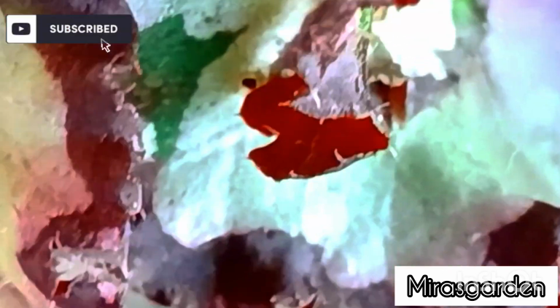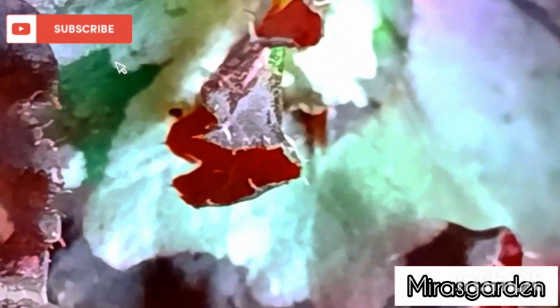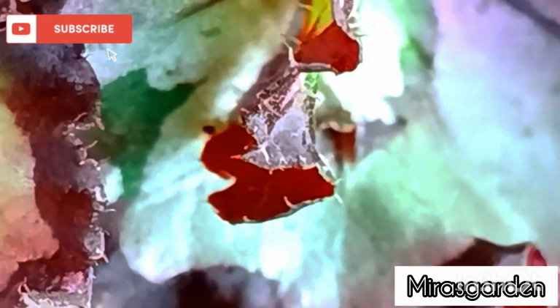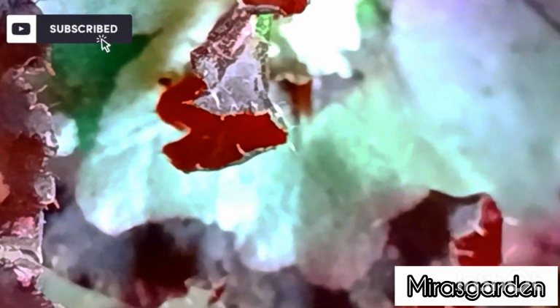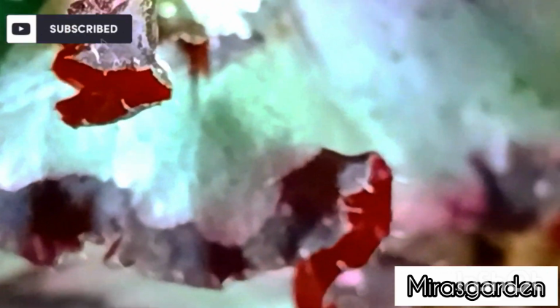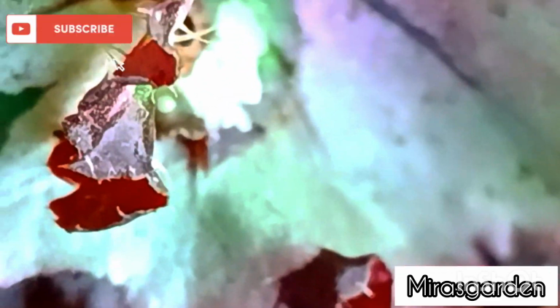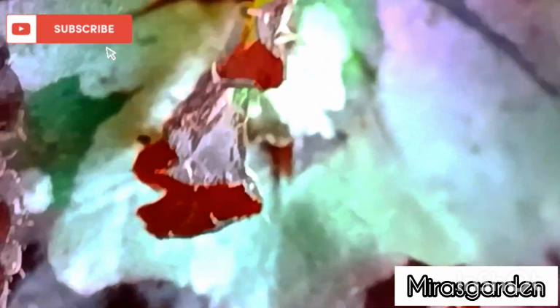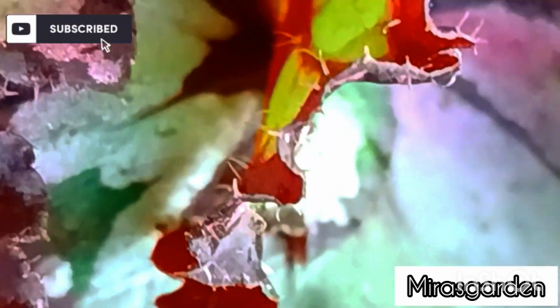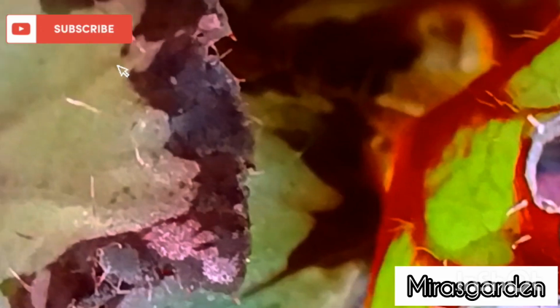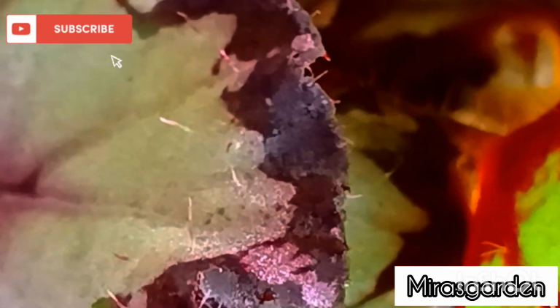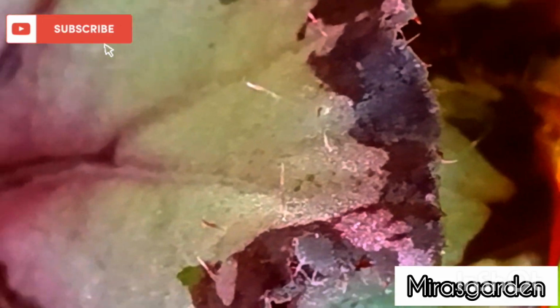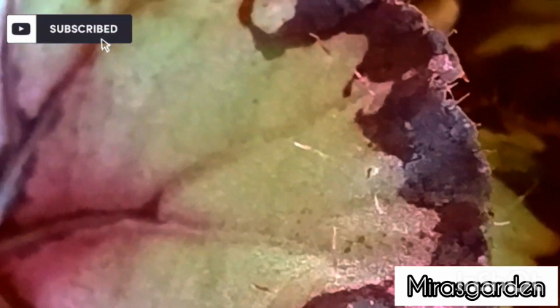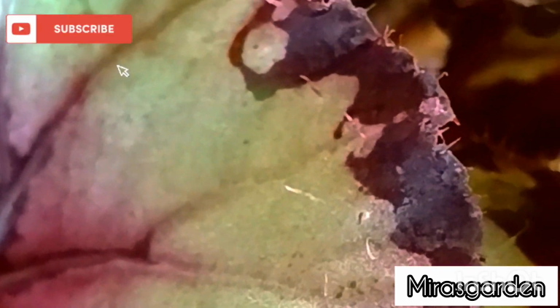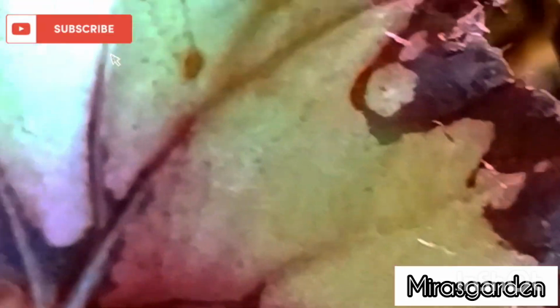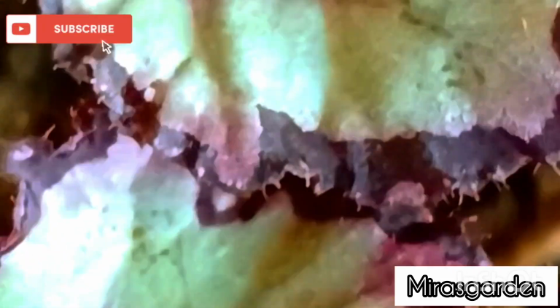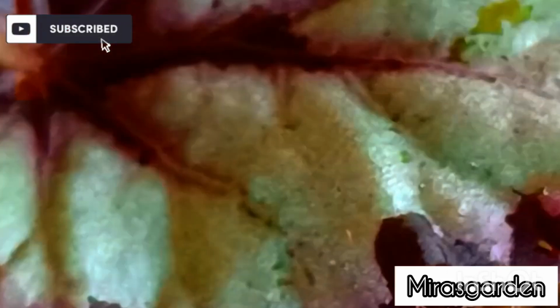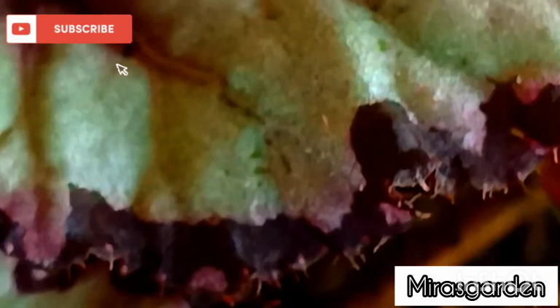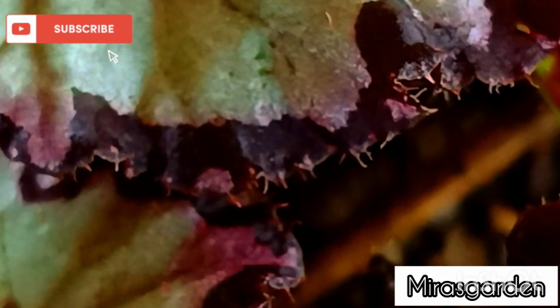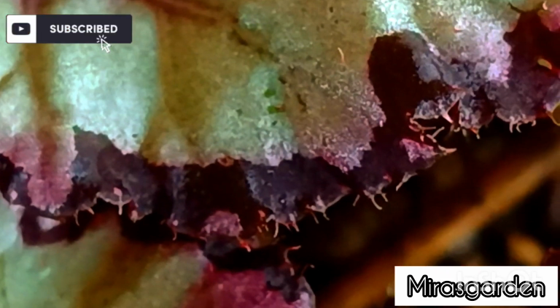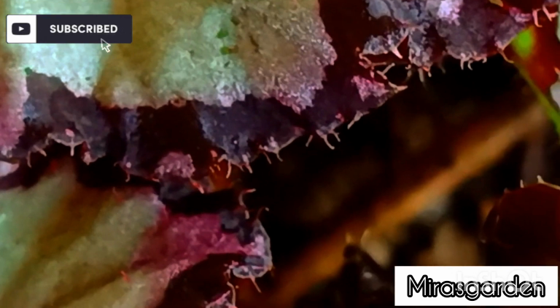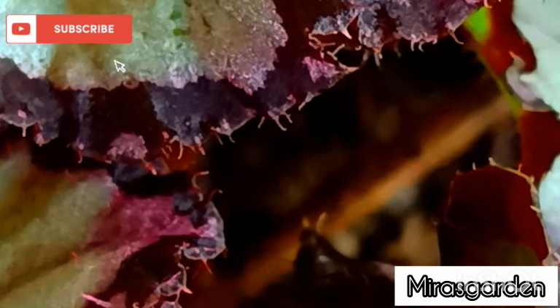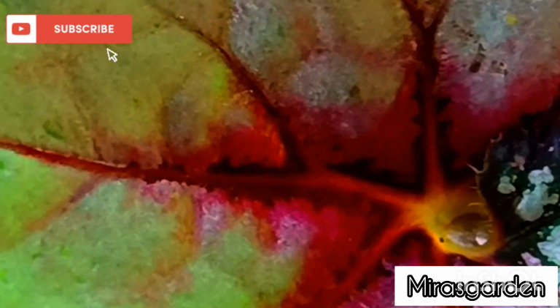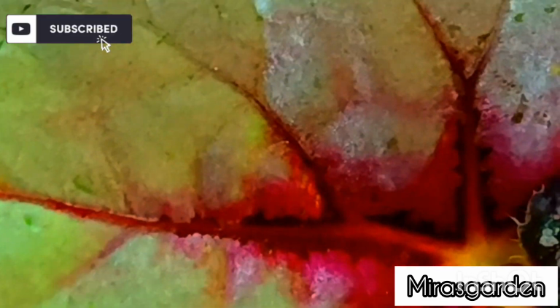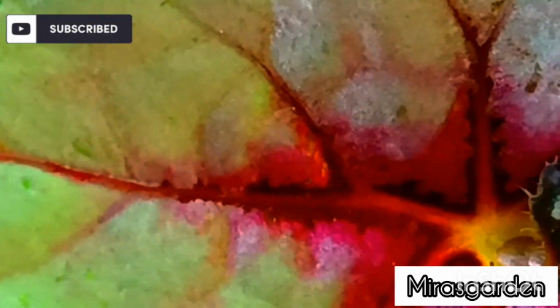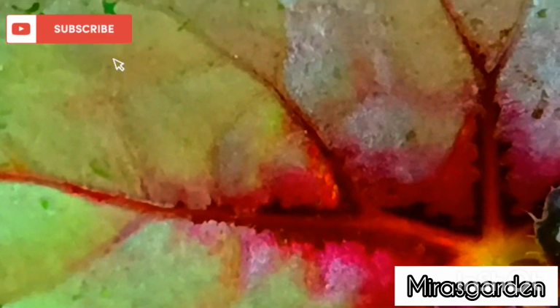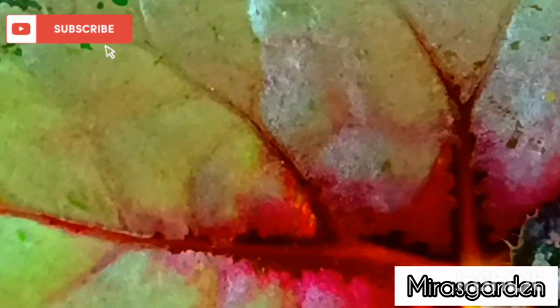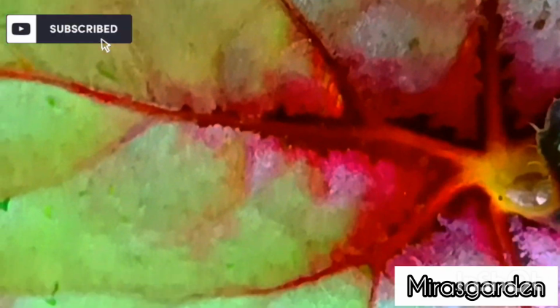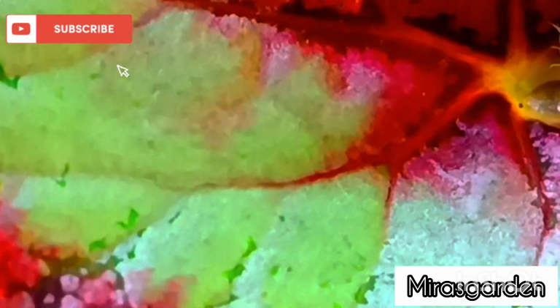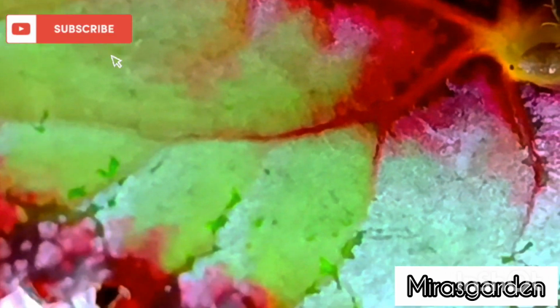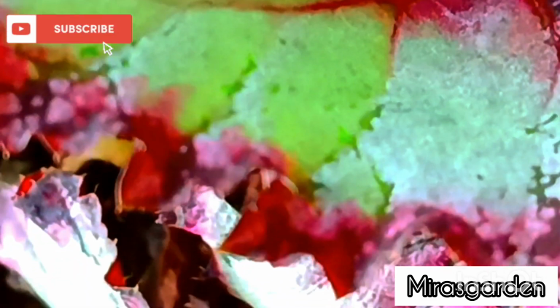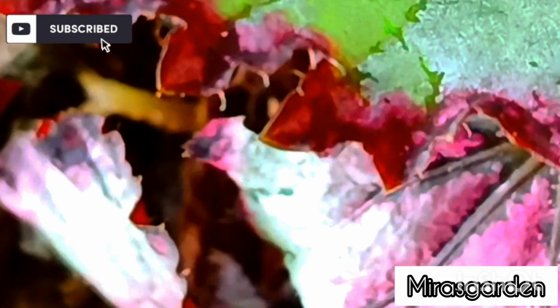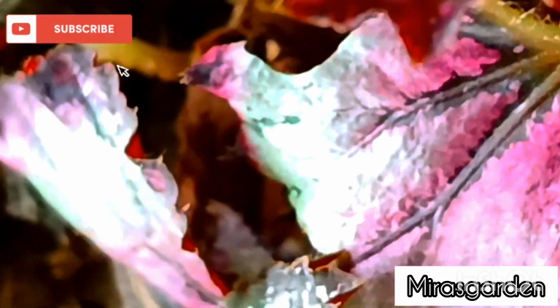Firstly, Begonia rex is a very popular species of Begonia that is native to India, Bhutan, and Nepal. It is one of the most widely grown species of Begonia in the world, and it has been bred into many different cultivars.